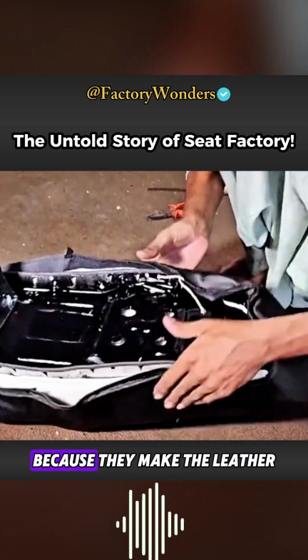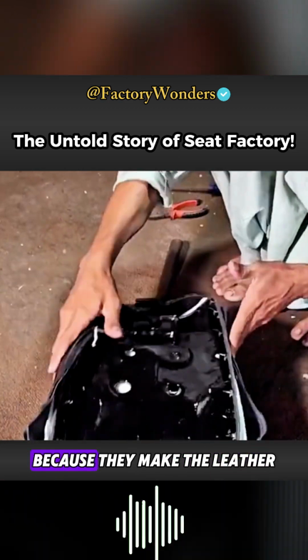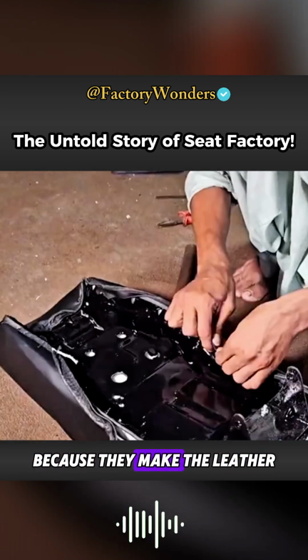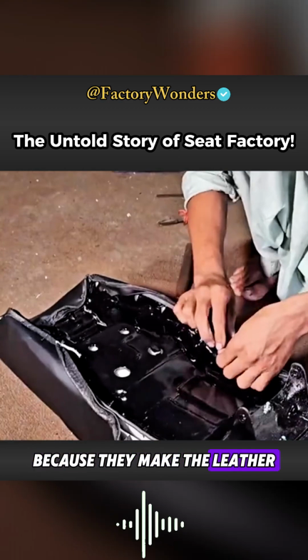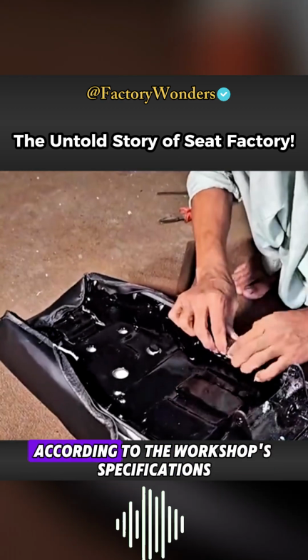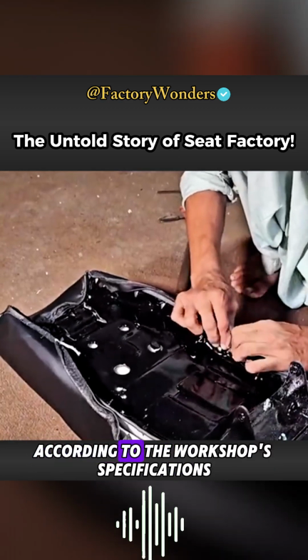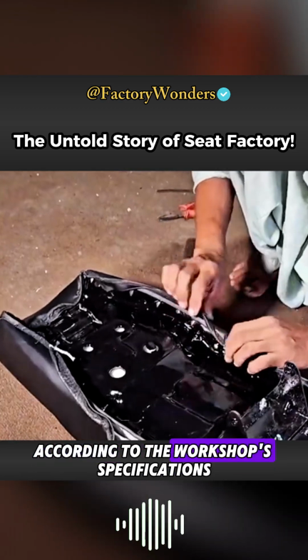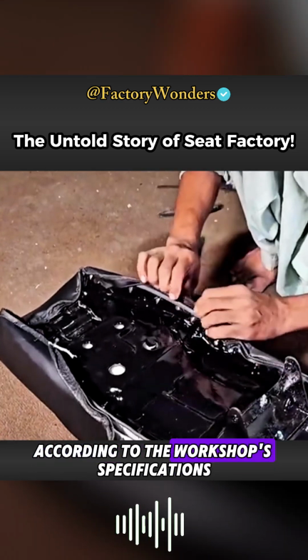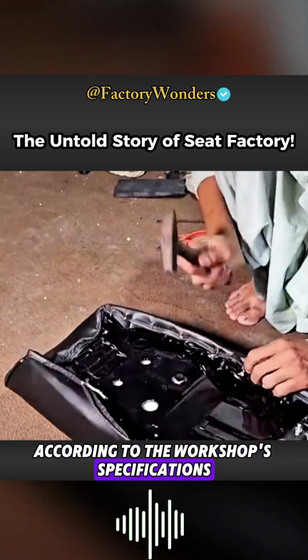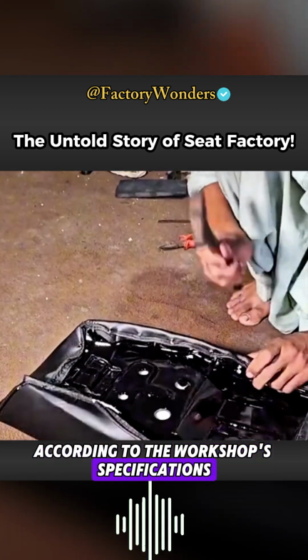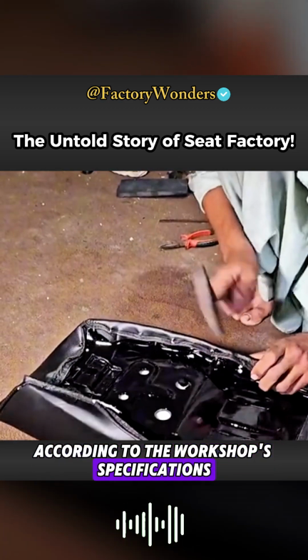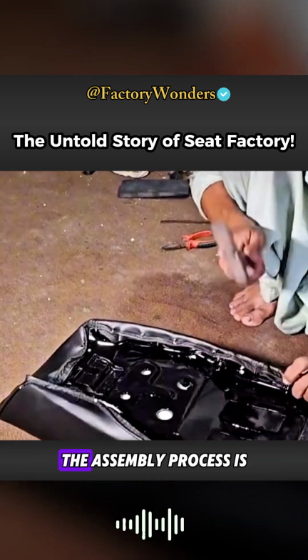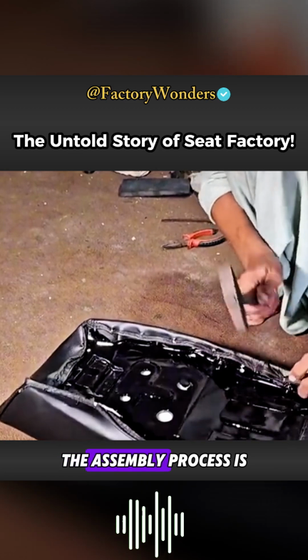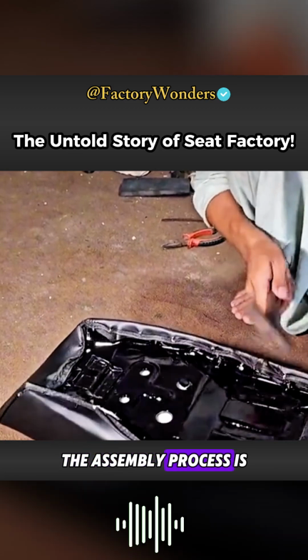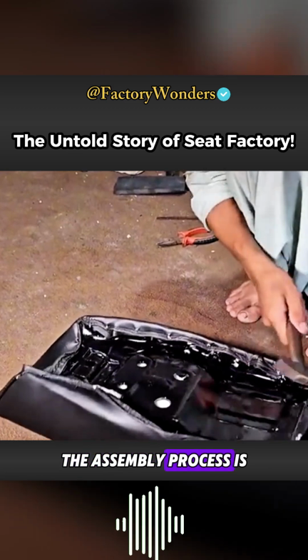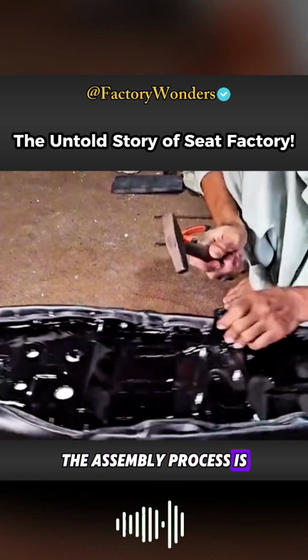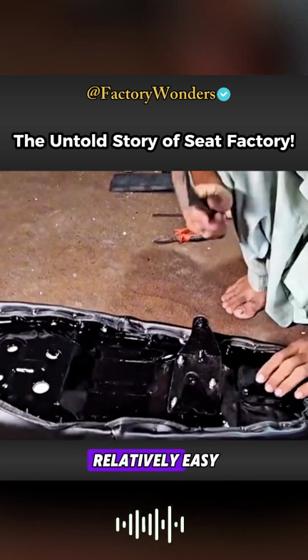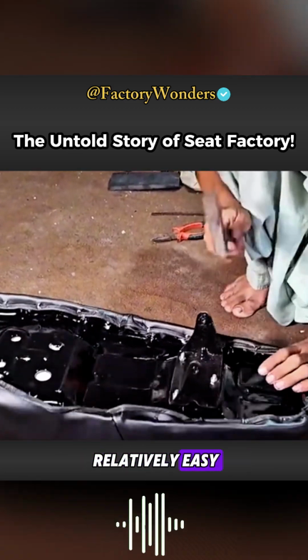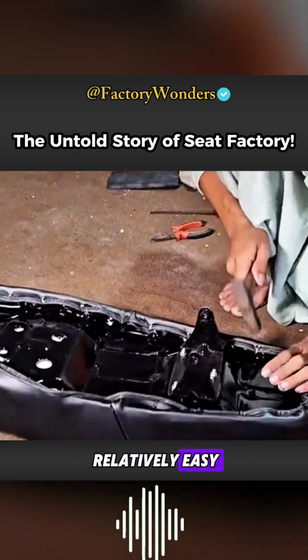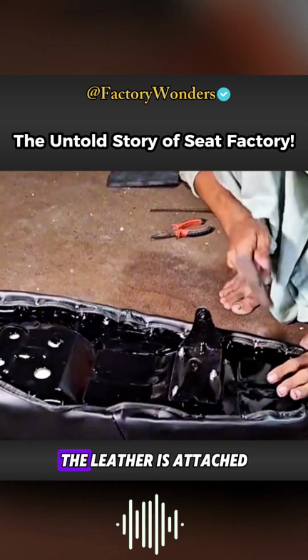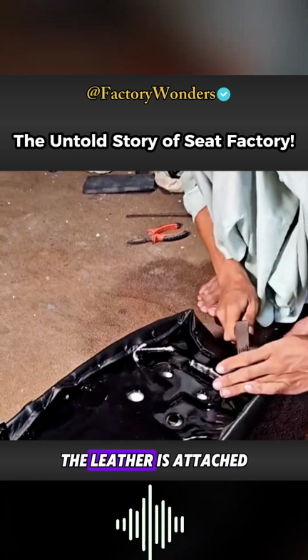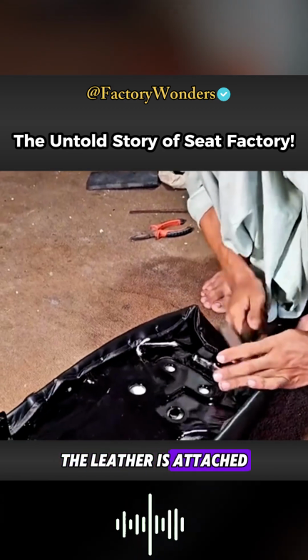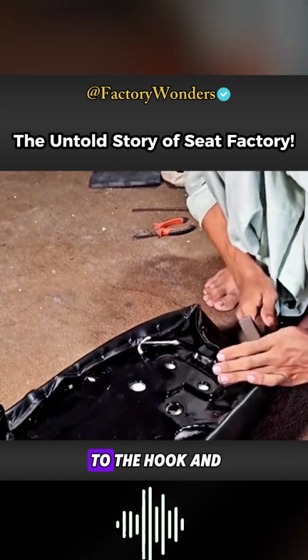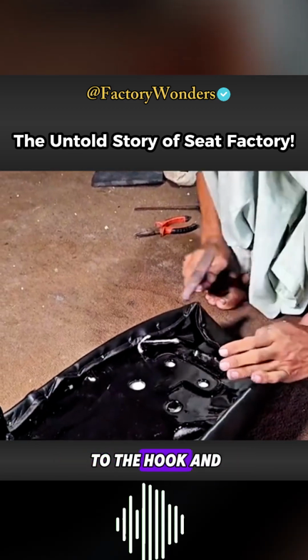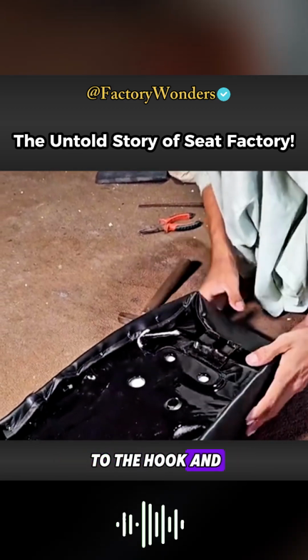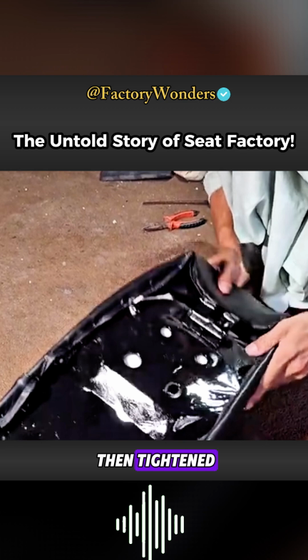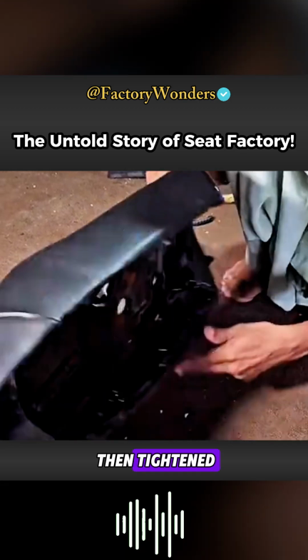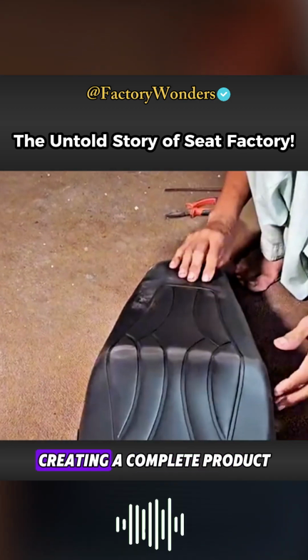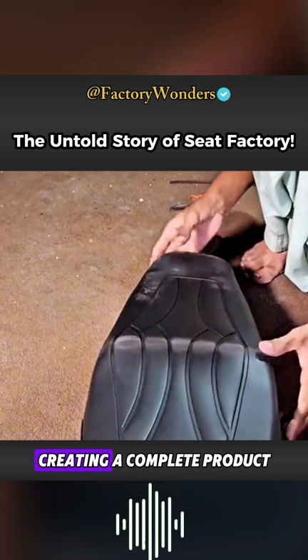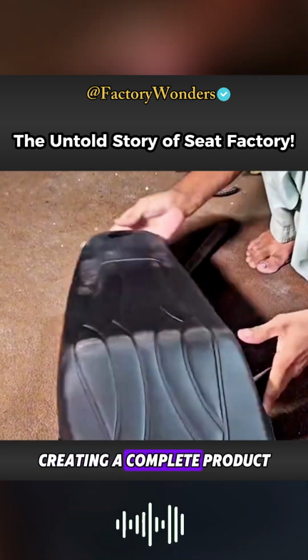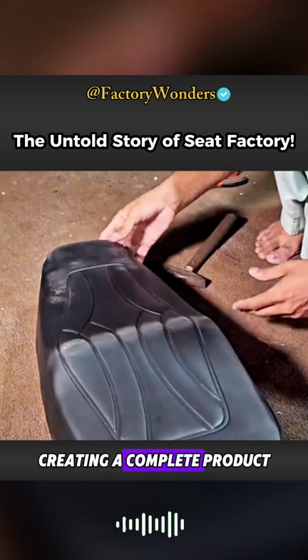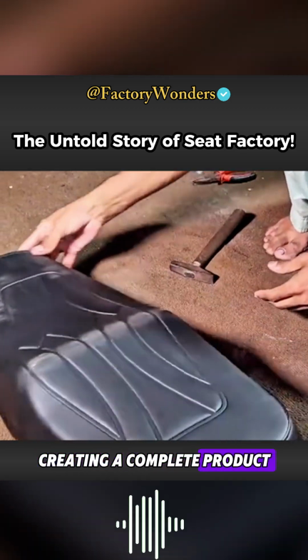Because they make the leather according to the workshop's specifications, the assembly process is relatively easy. The leather is attached to the hook and then tightened, creating a complete product.